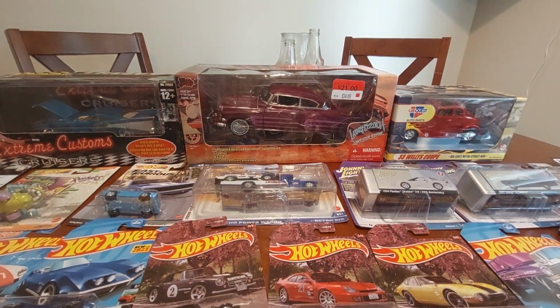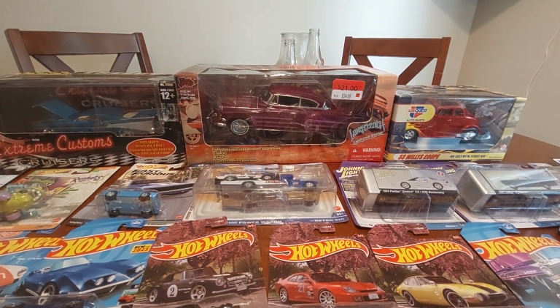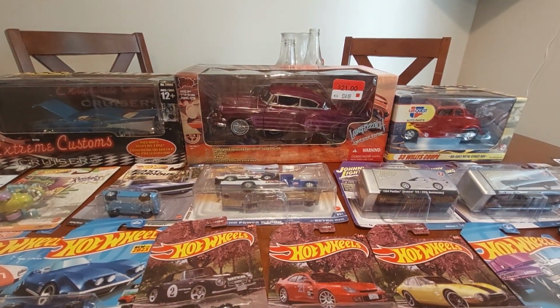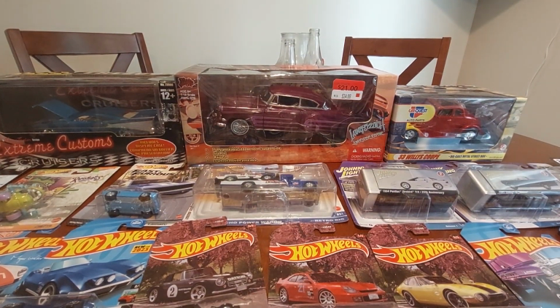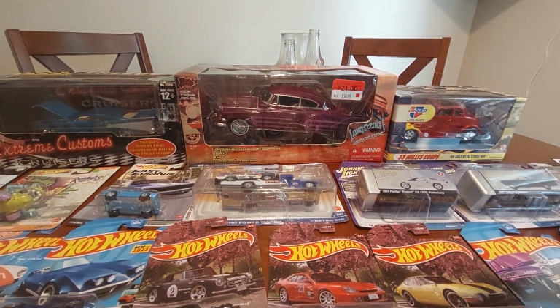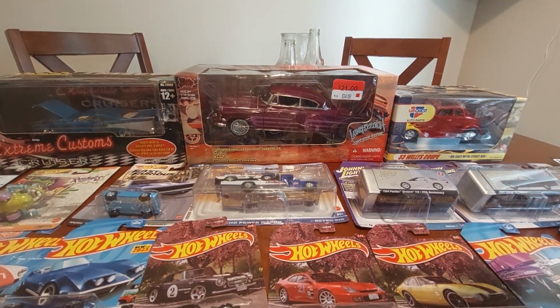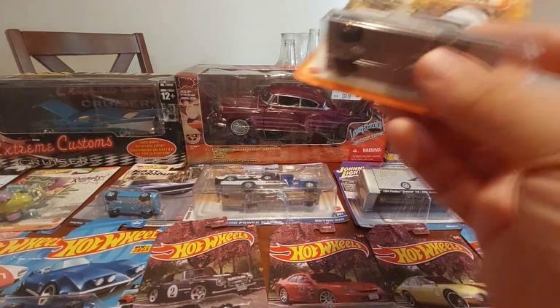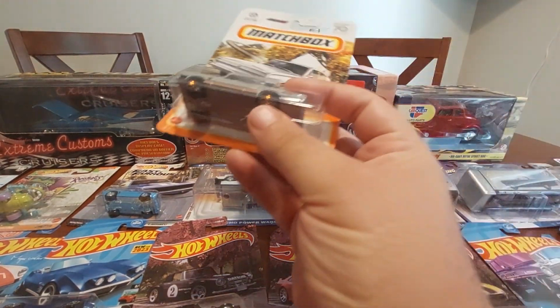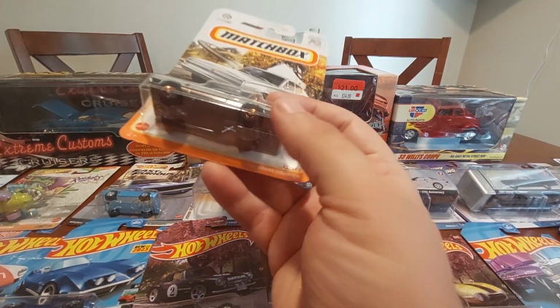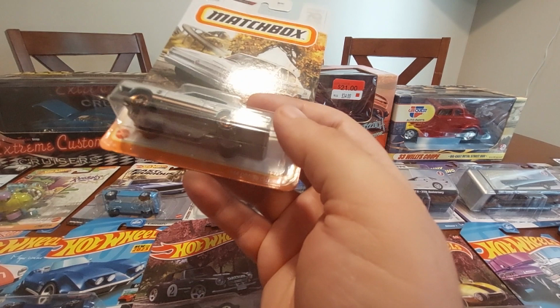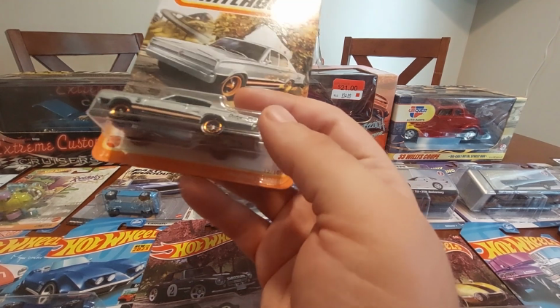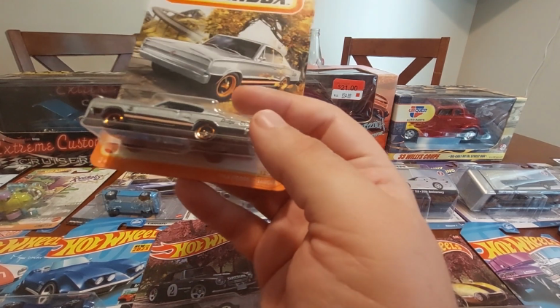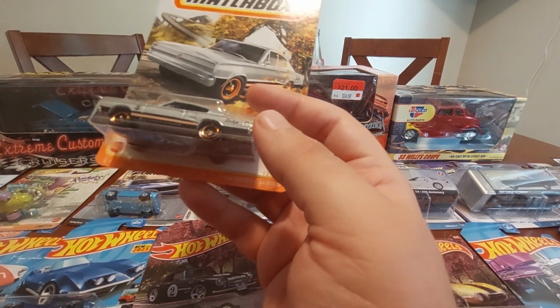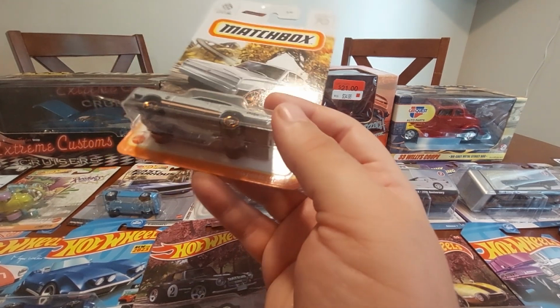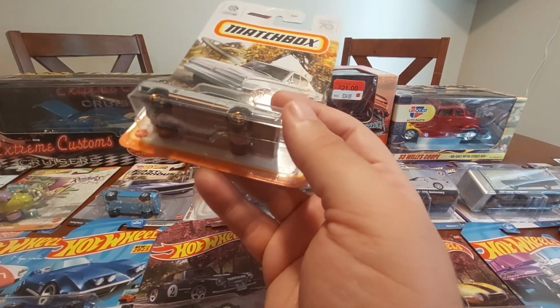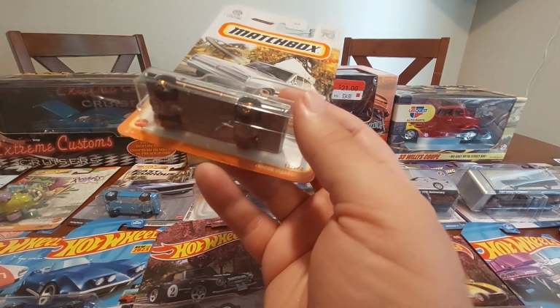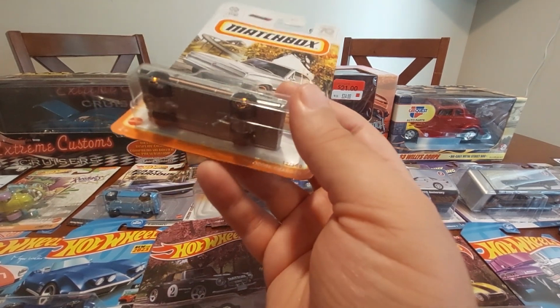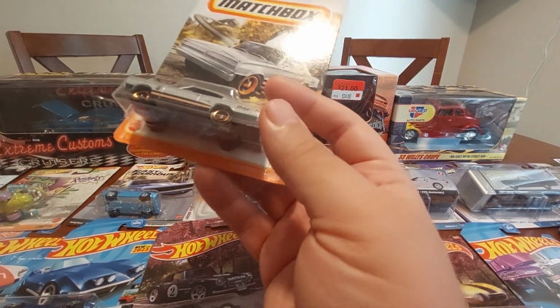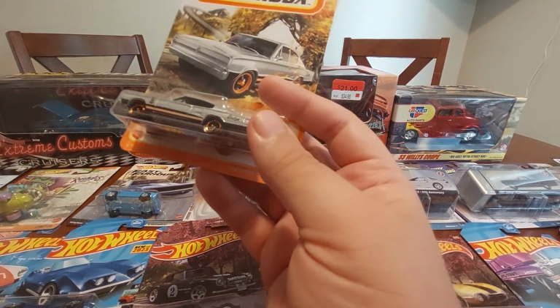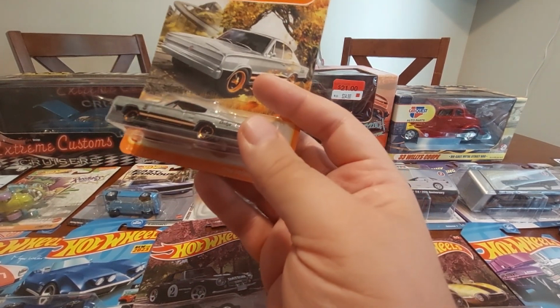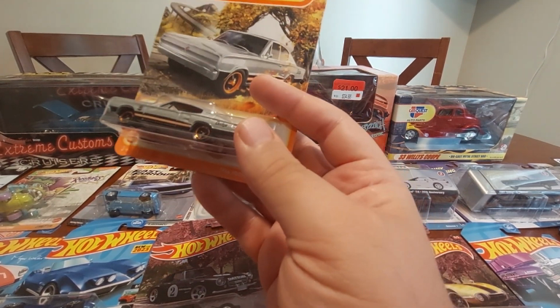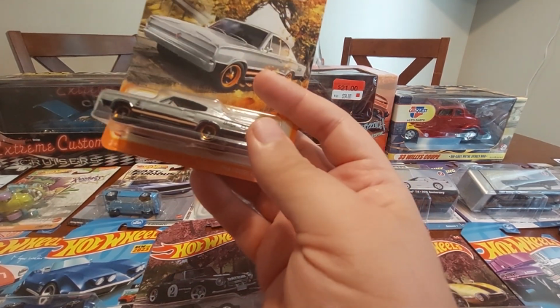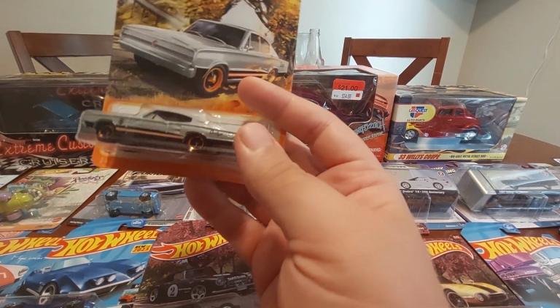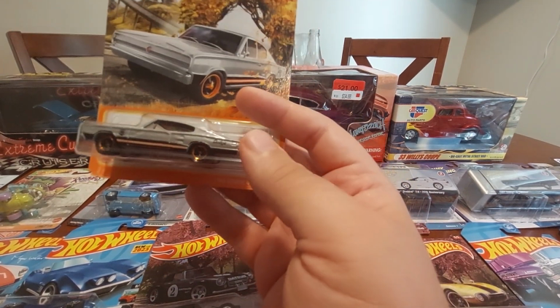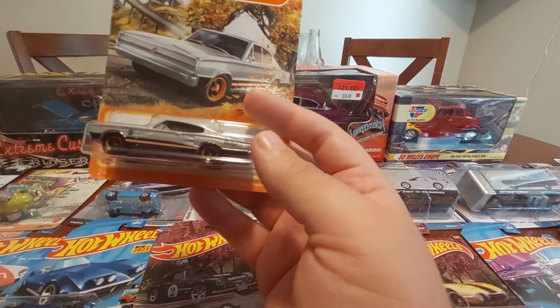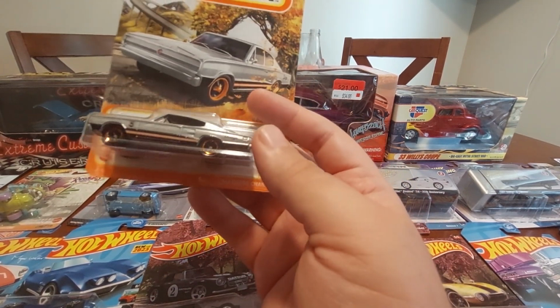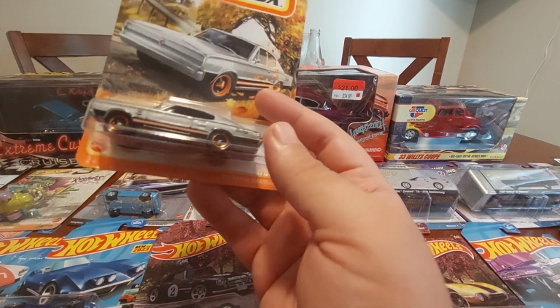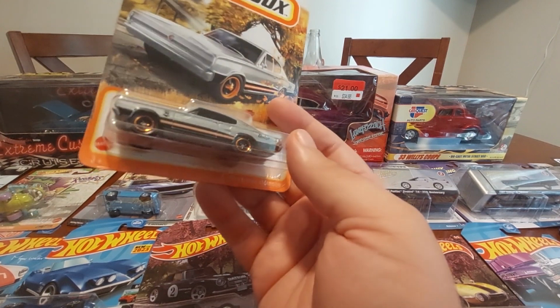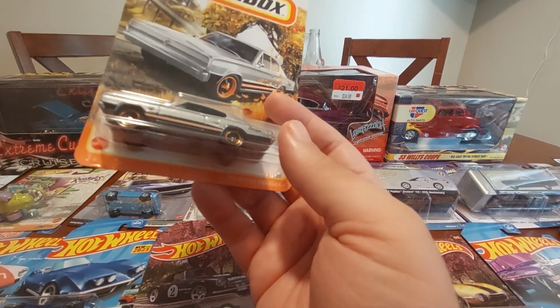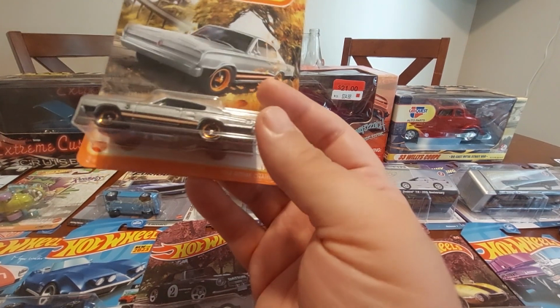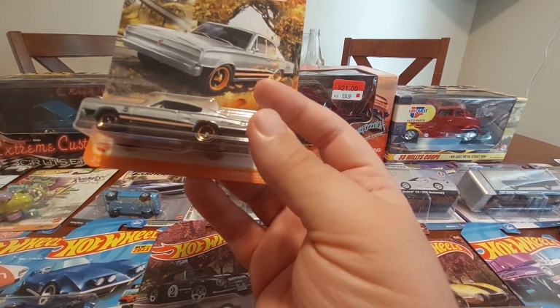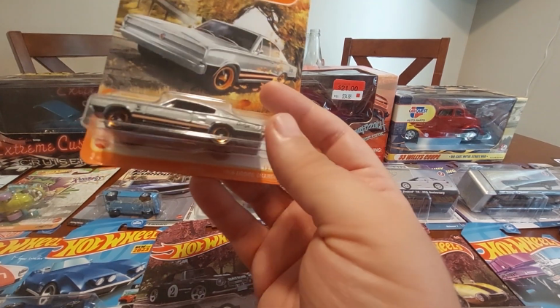Next up we have the Dodge Charger — thought this one was cool, it's by Matchbox.